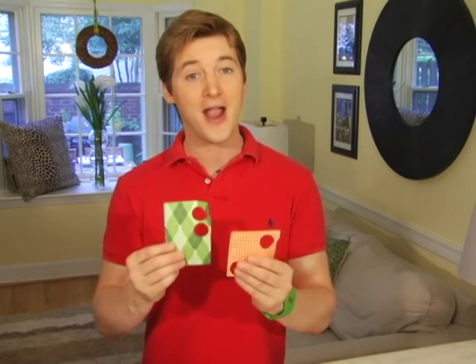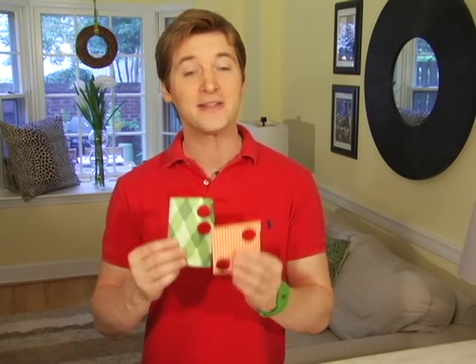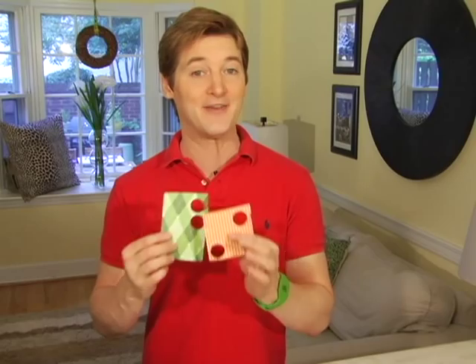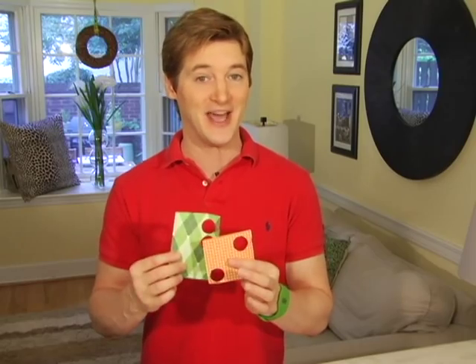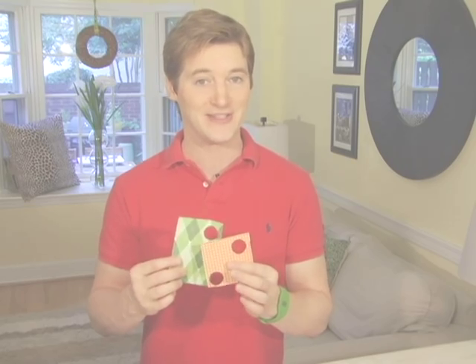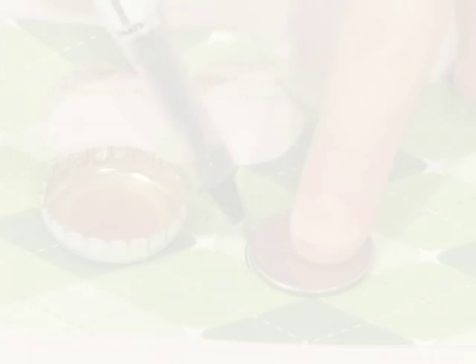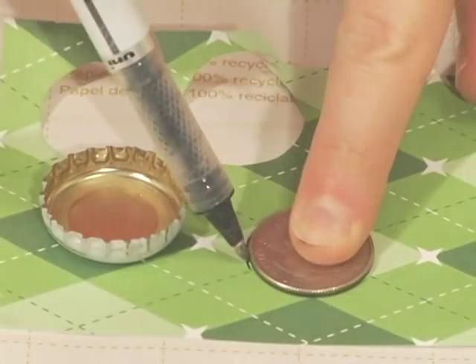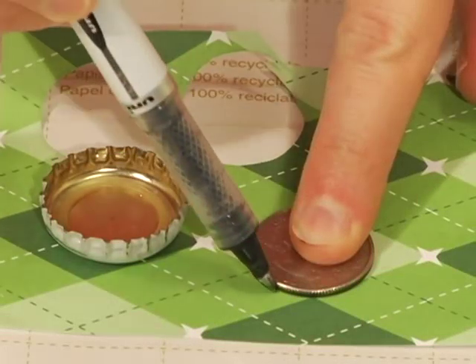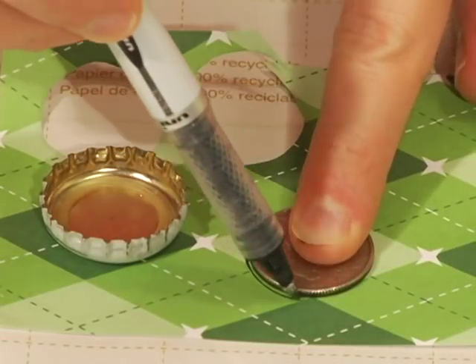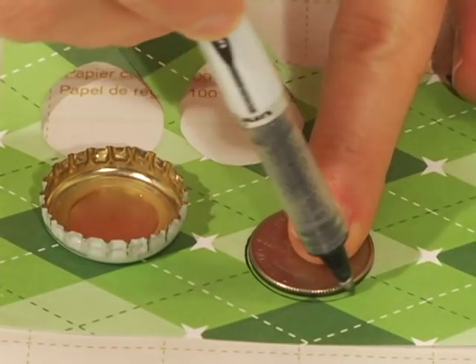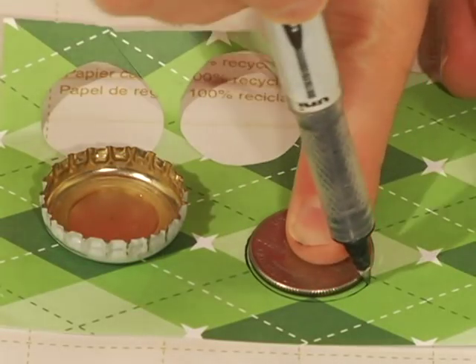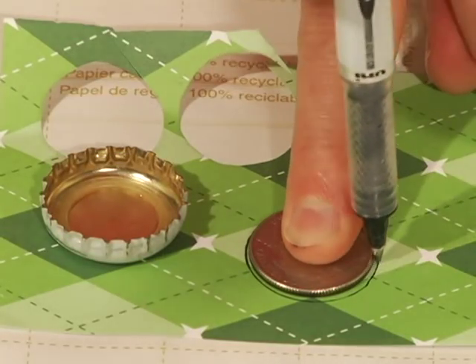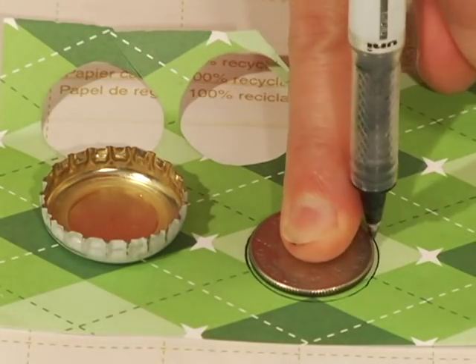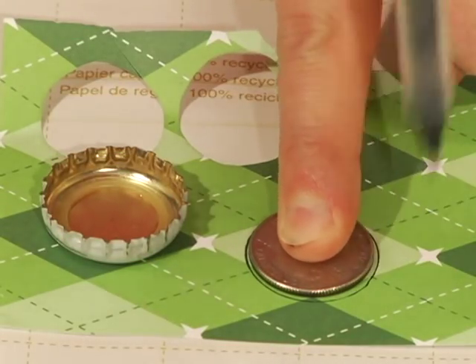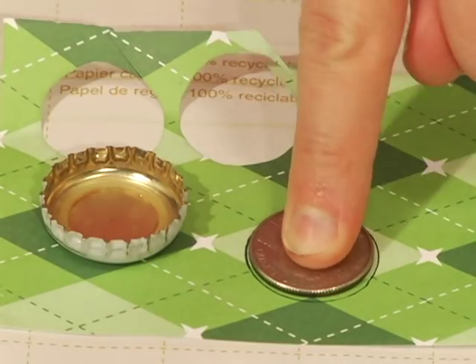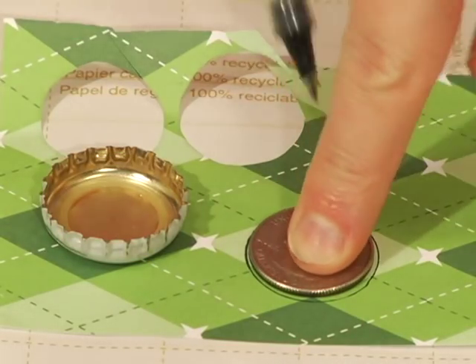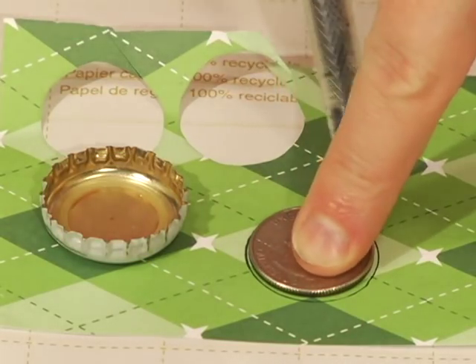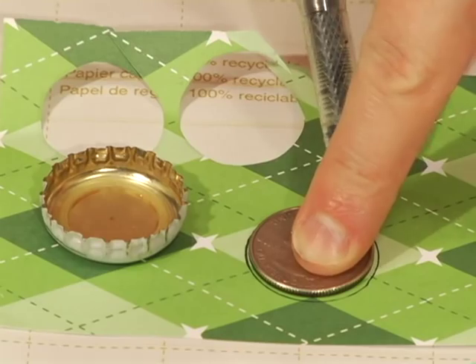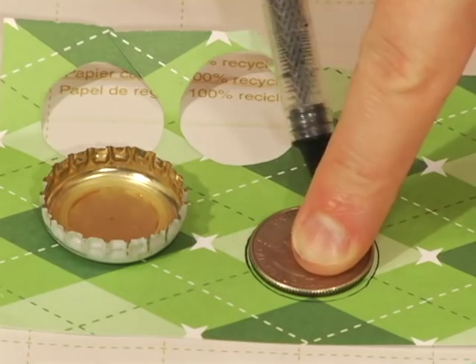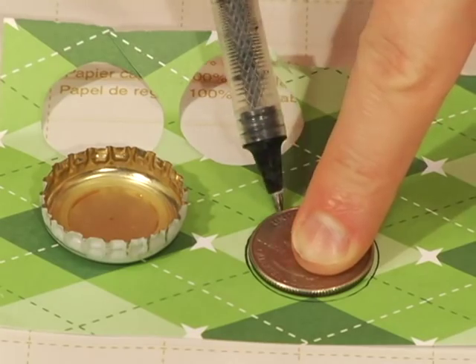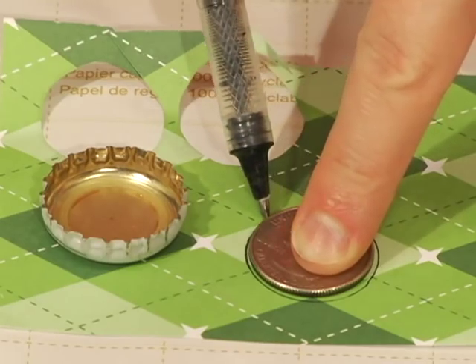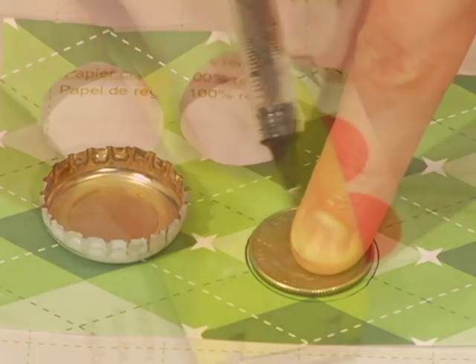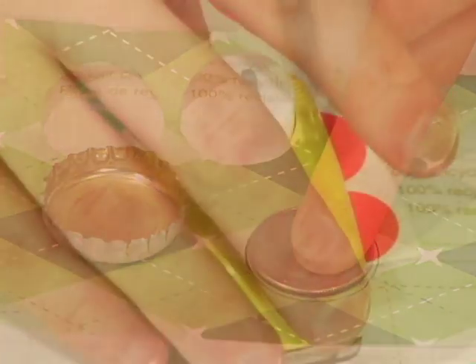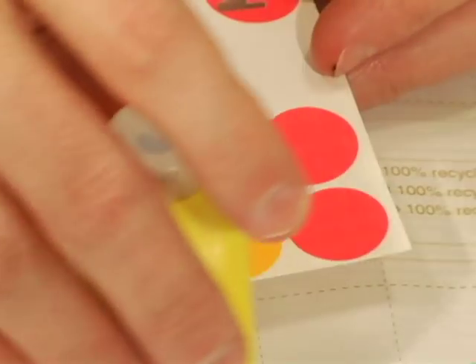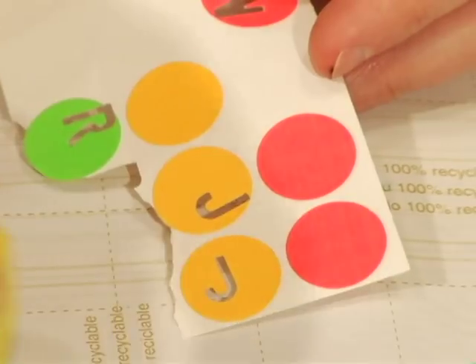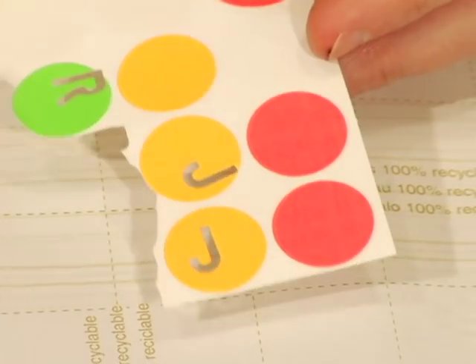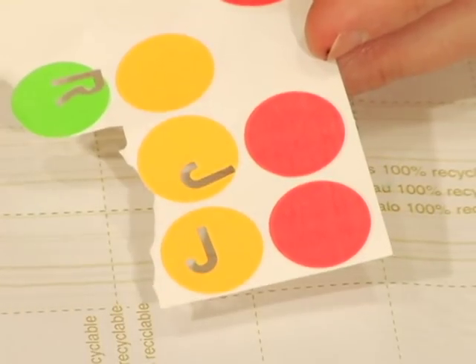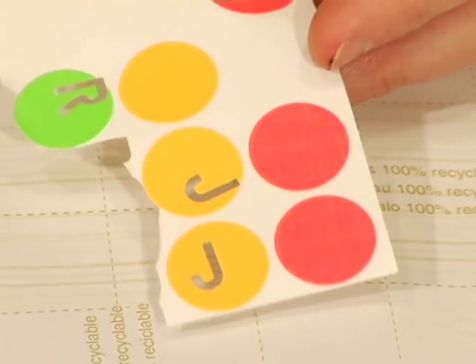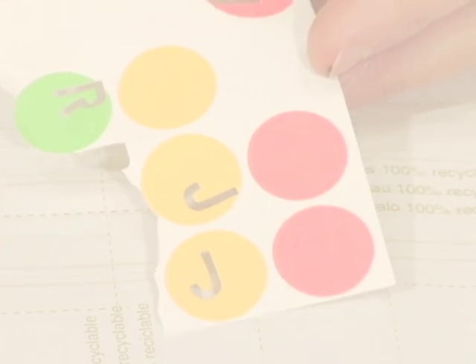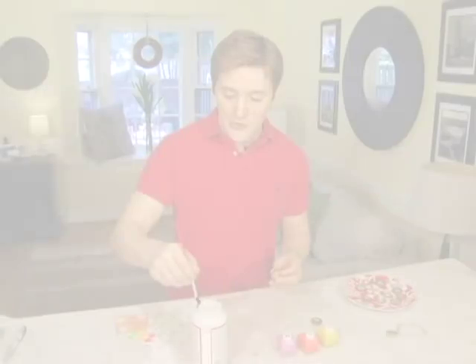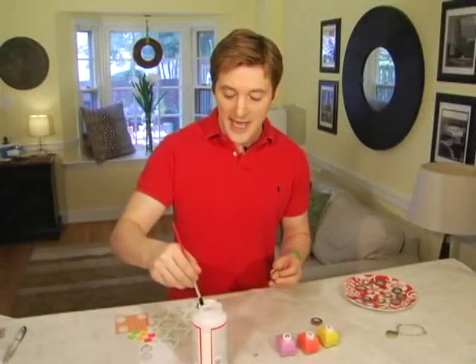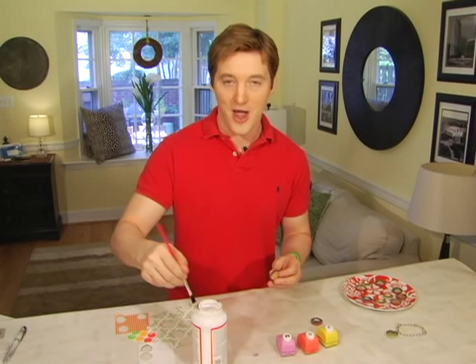The inside of my cap is about the size of a quarter, so that's what I'm using as a template to cut out my paper. For the letters, I'm just punching those out using decoupage glue.